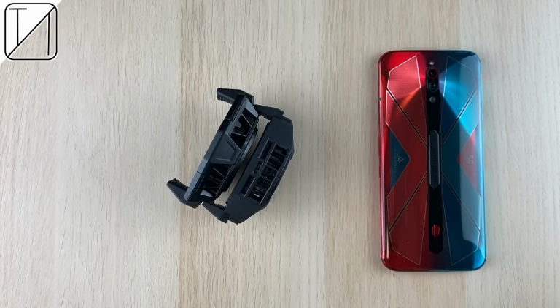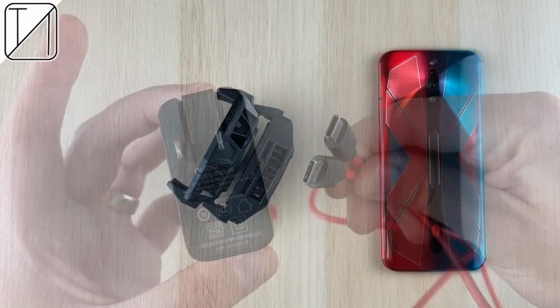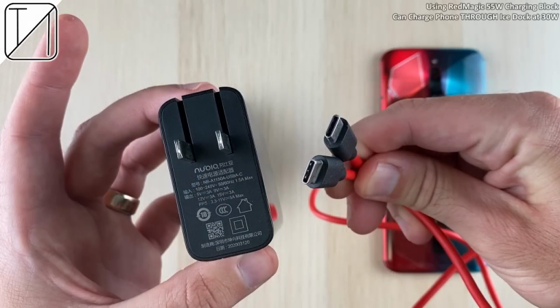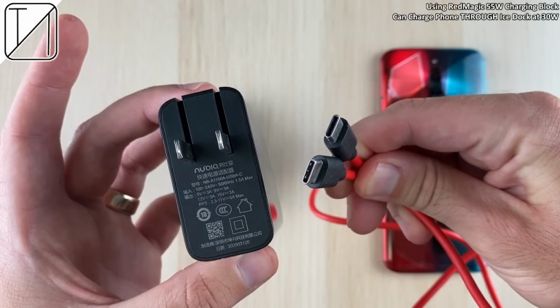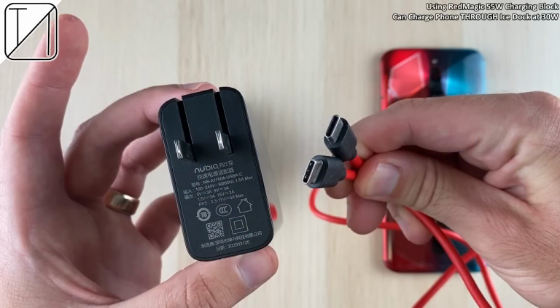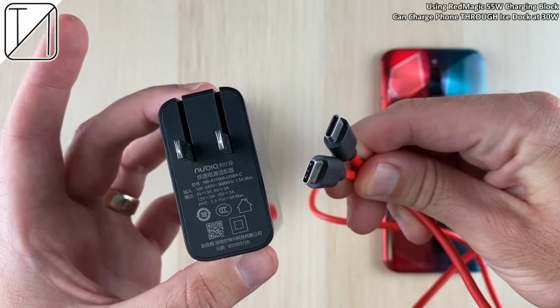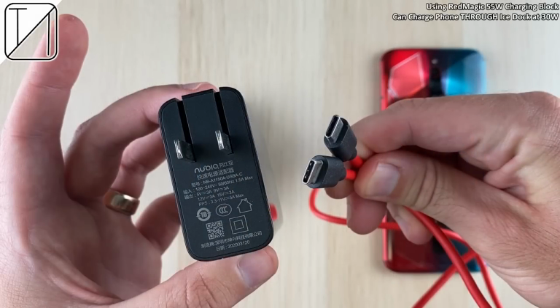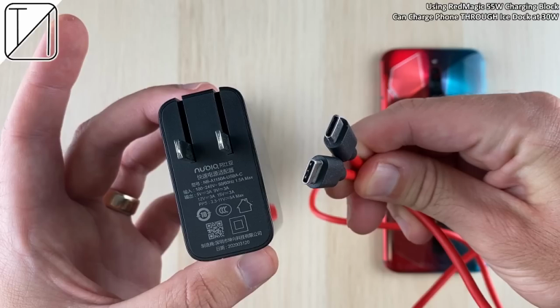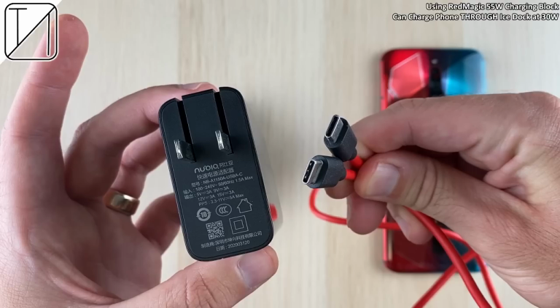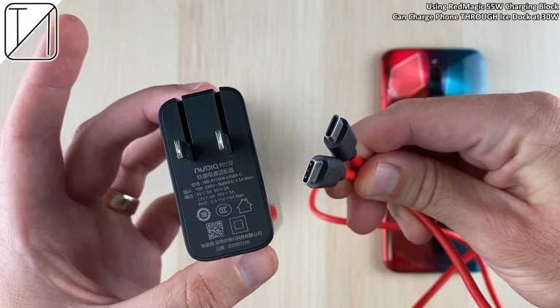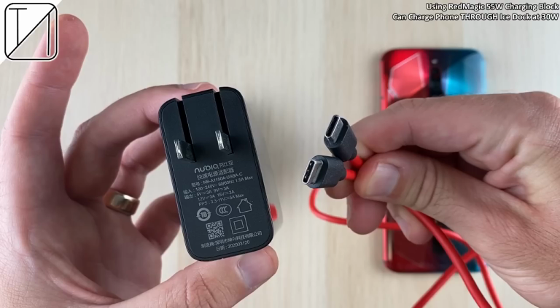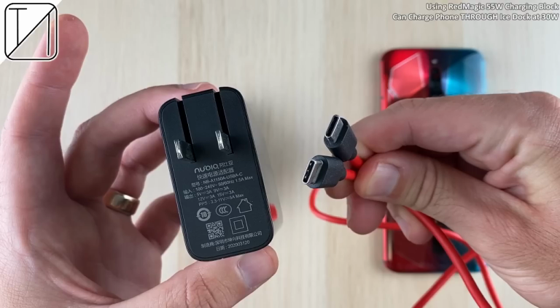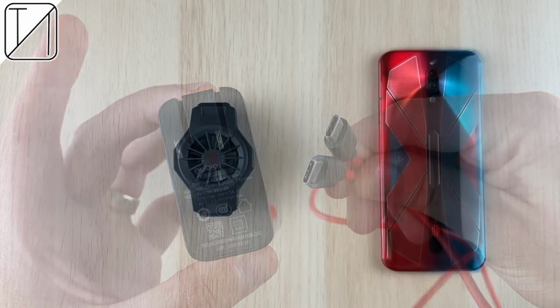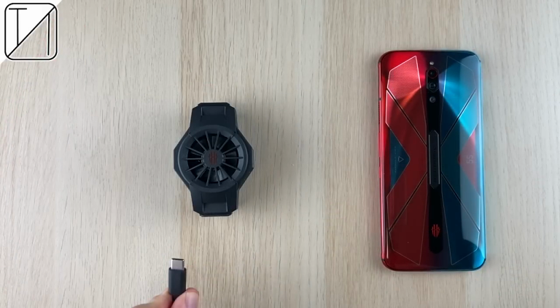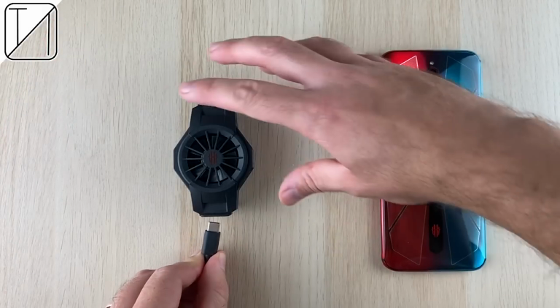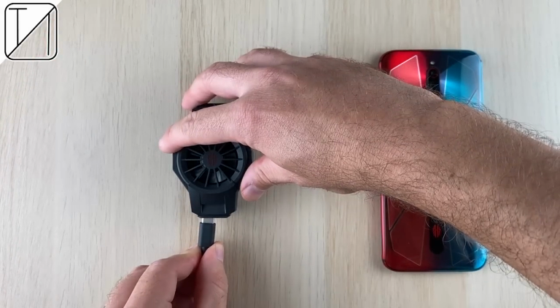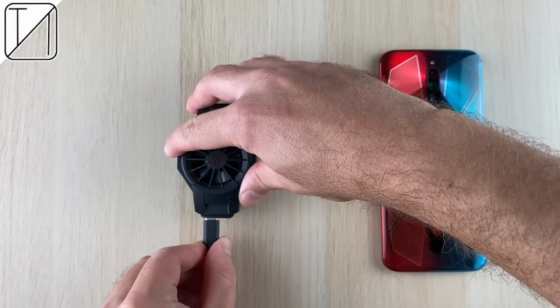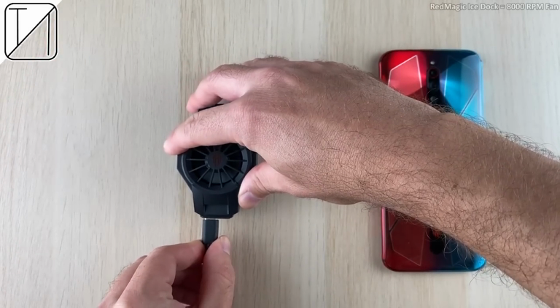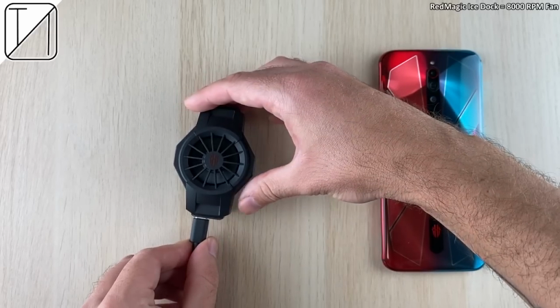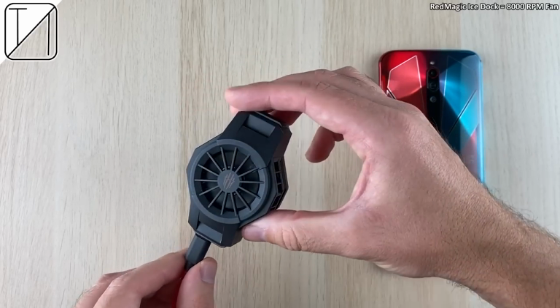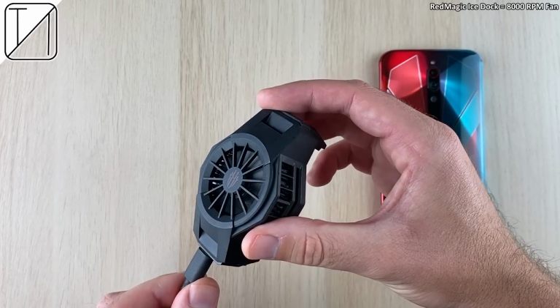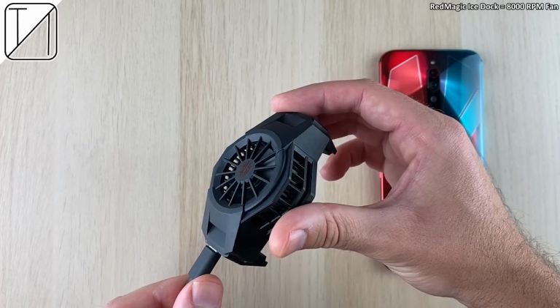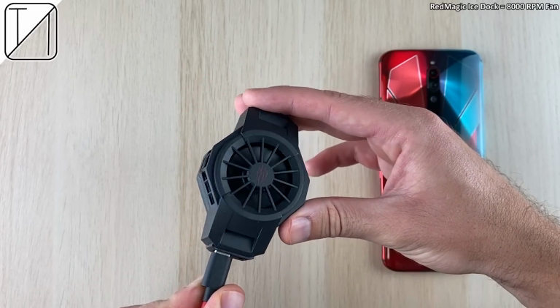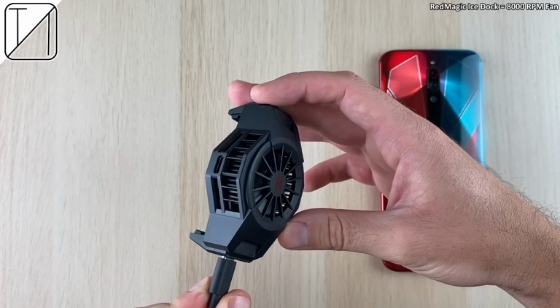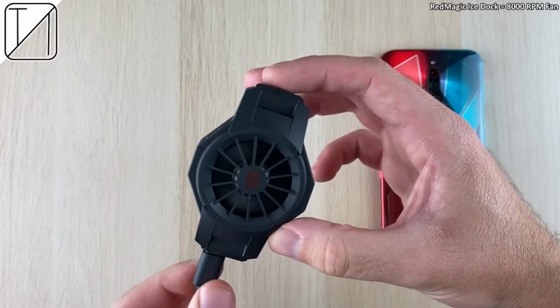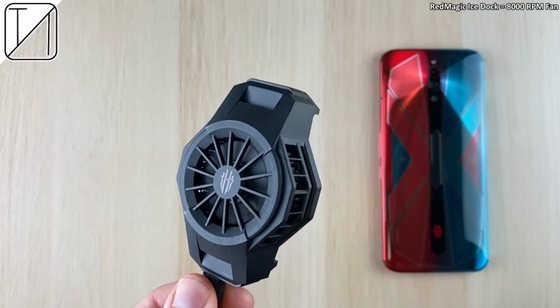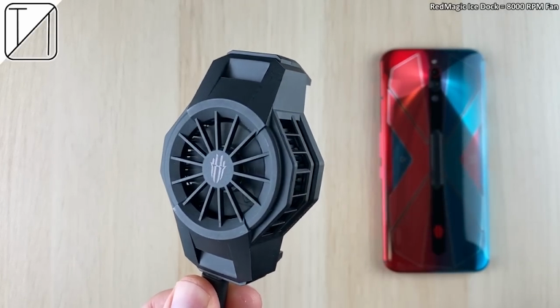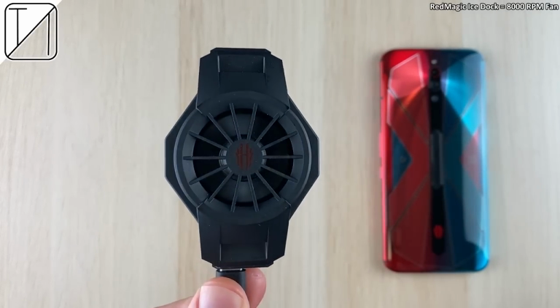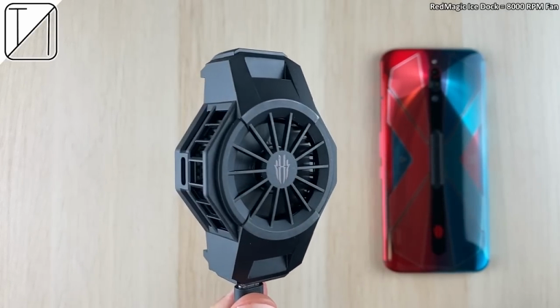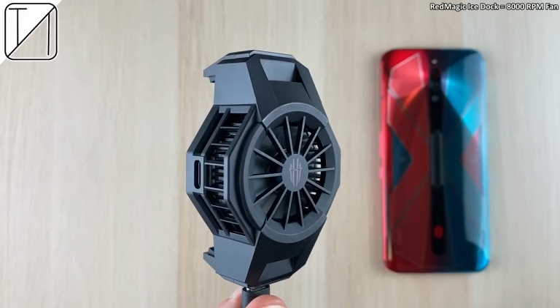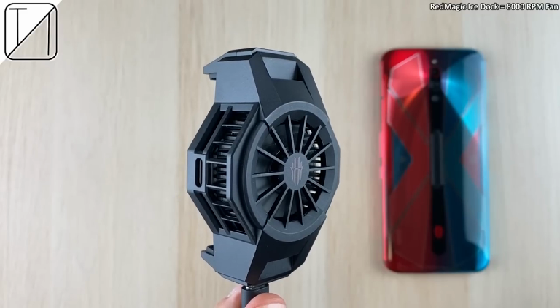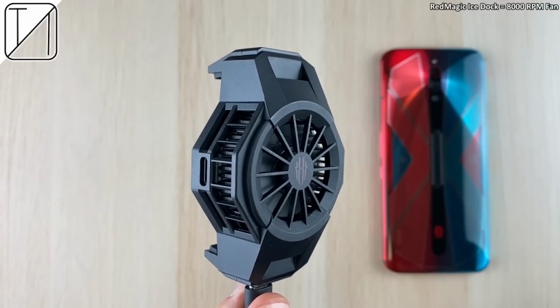If you've purchased the 55-watt charging block from Nubia, you can power through the iStock and get 30-watt charging while the fan is connected to your device. The iStock is equipped with an 8,000 RPM turbo fan.